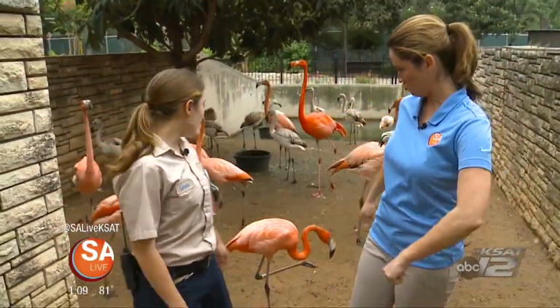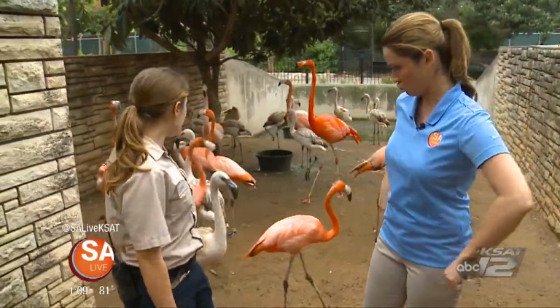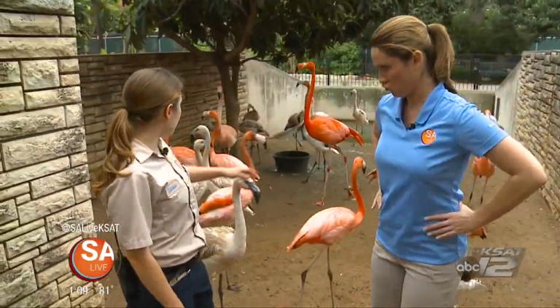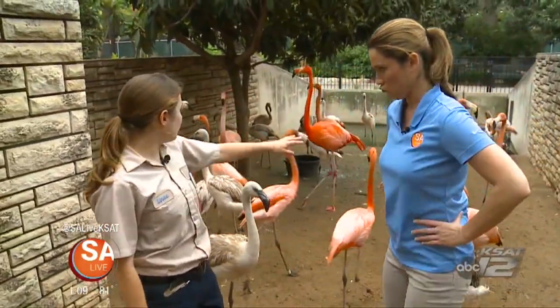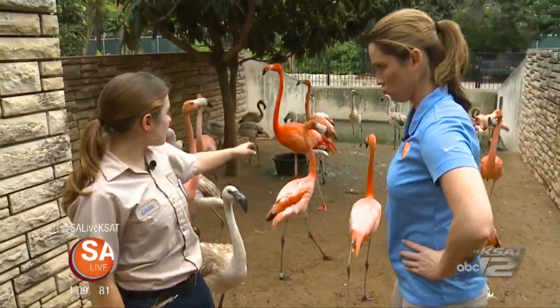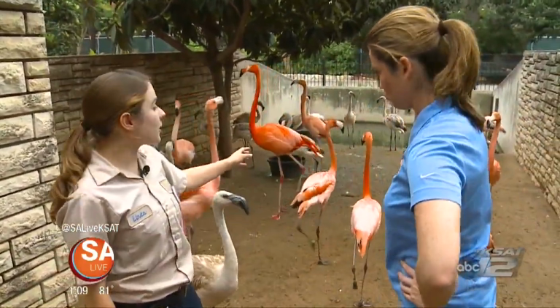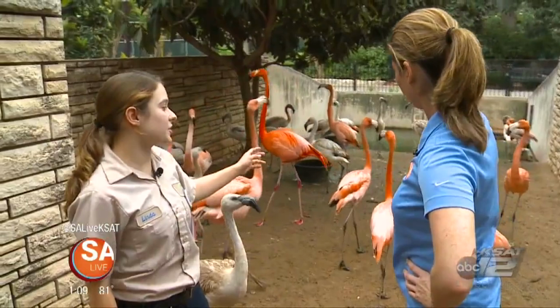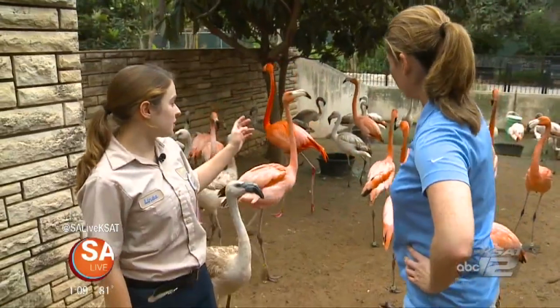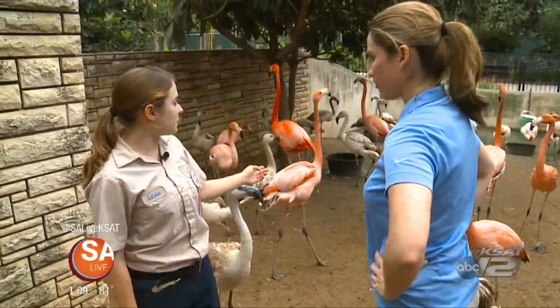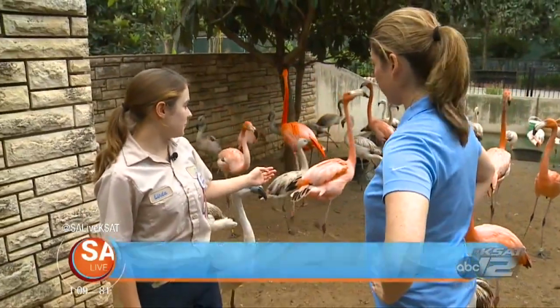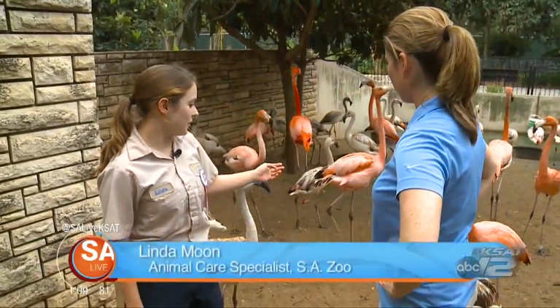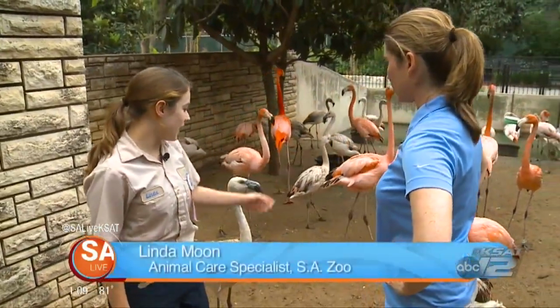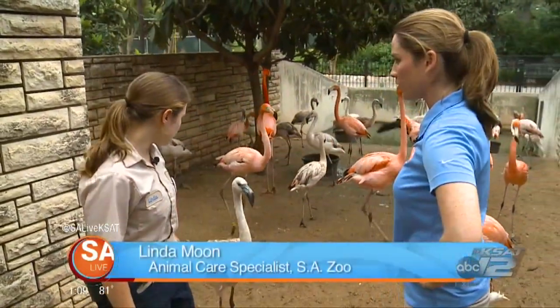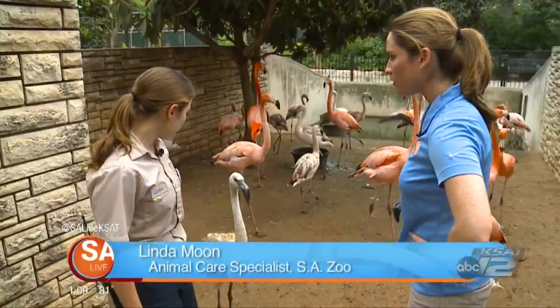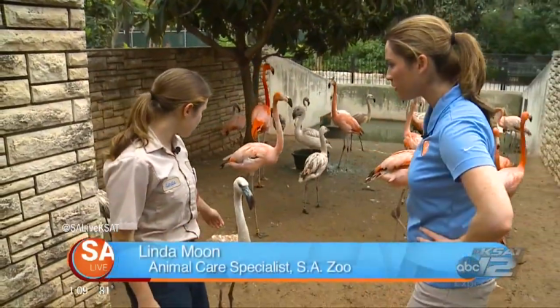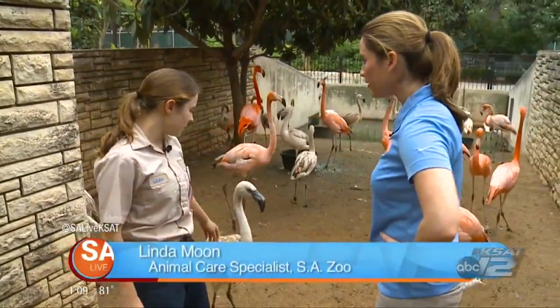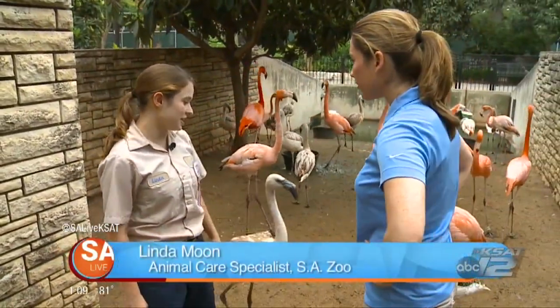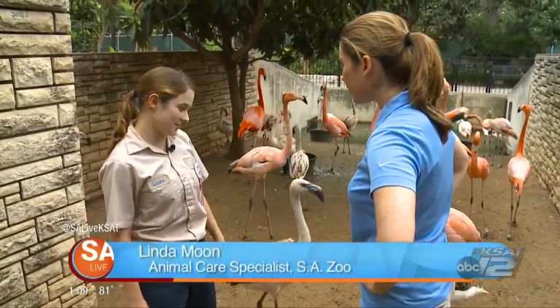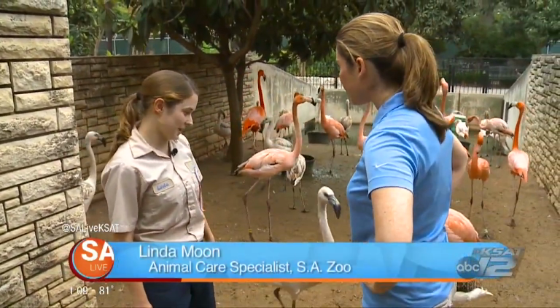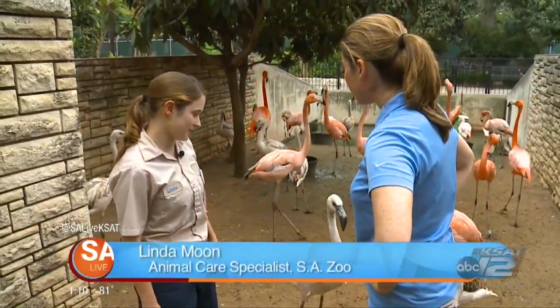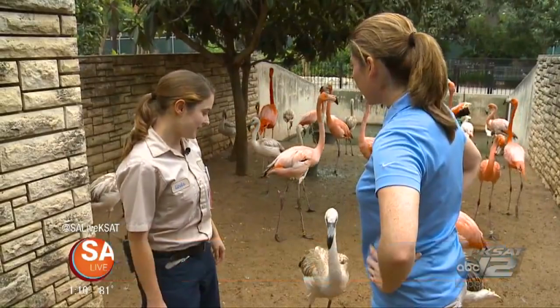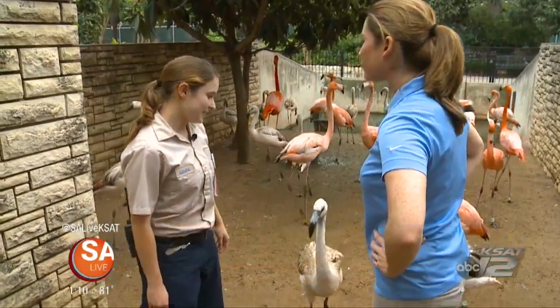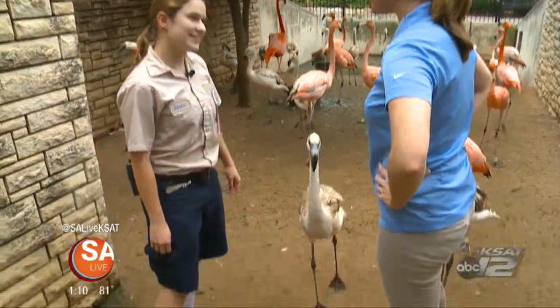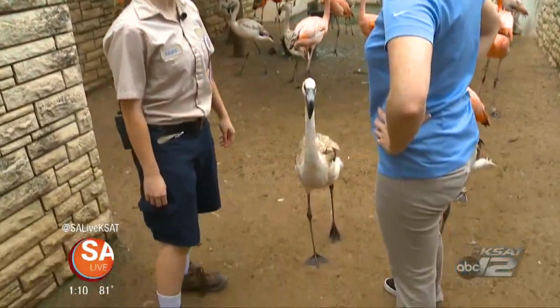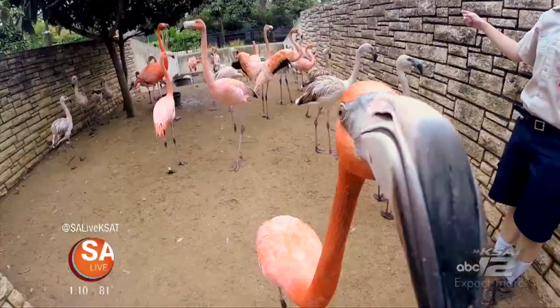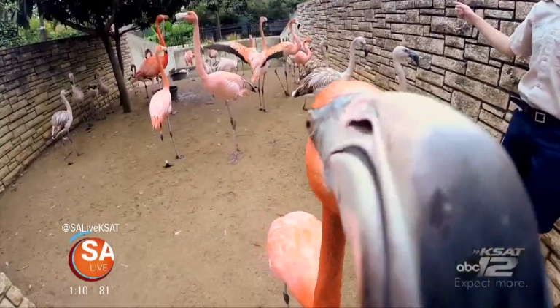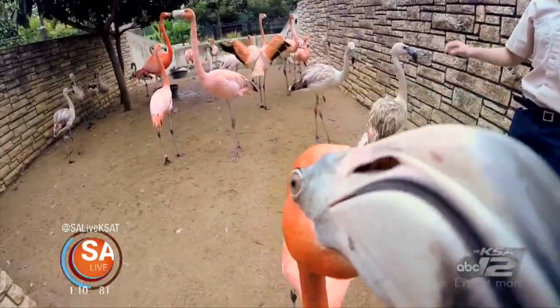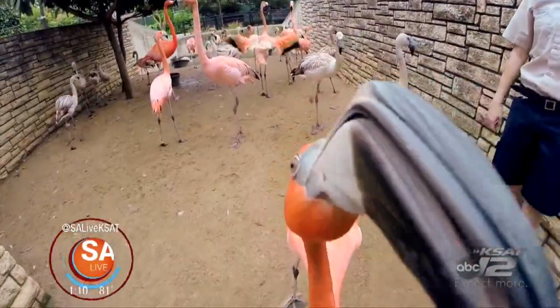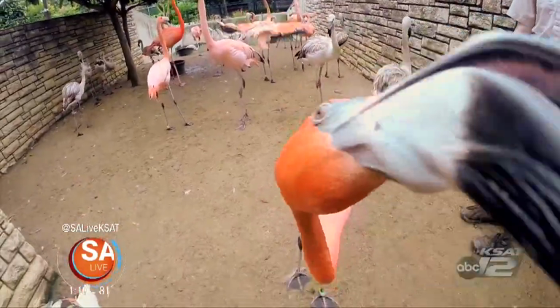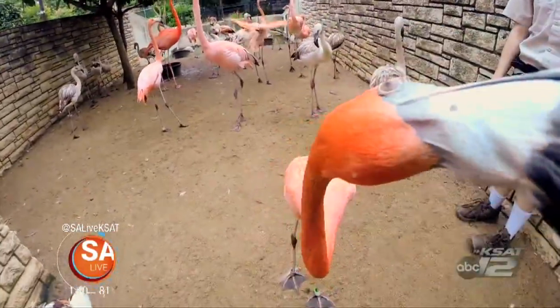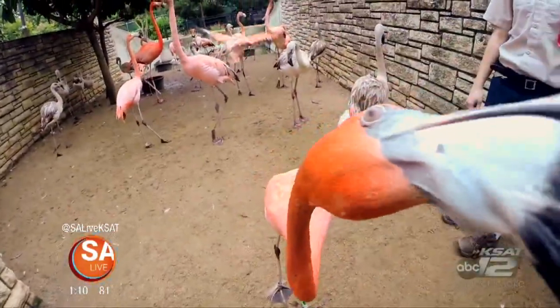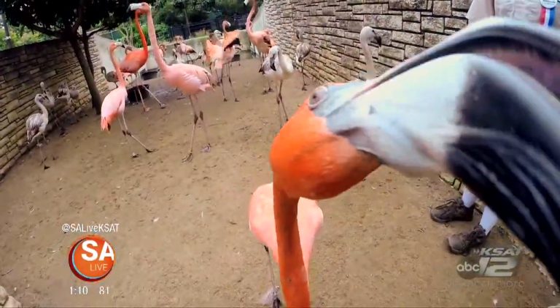Well, the larger, pinker ones are going to be the Caribbean flamingos, and the smaller ones are going to be our Chilean flamingos. They are quite talkative. They love to talk and they love to flock.